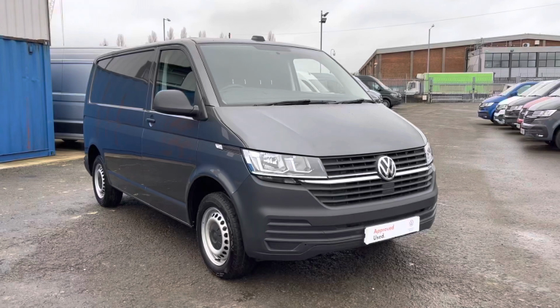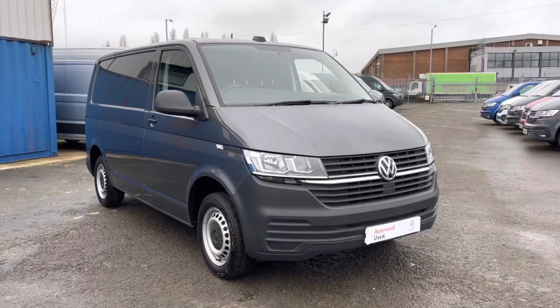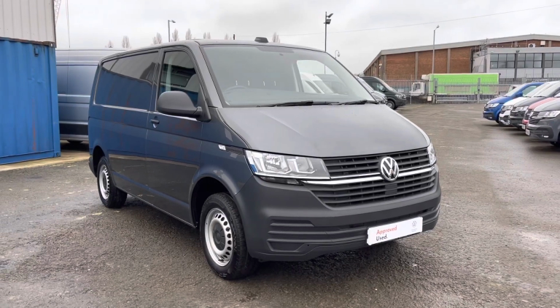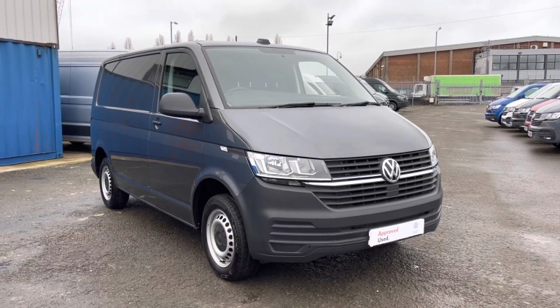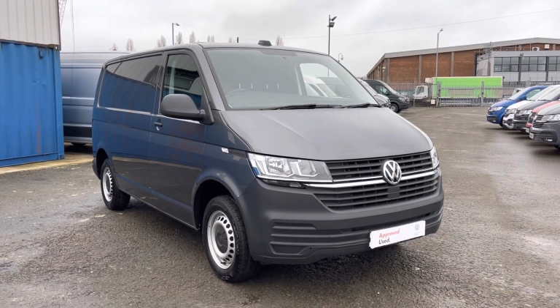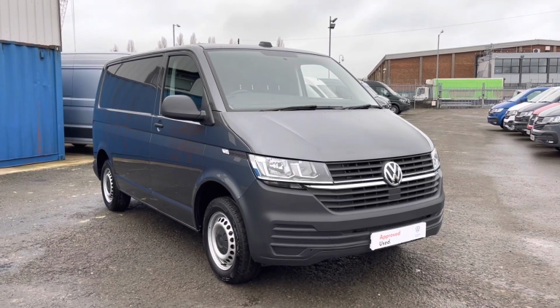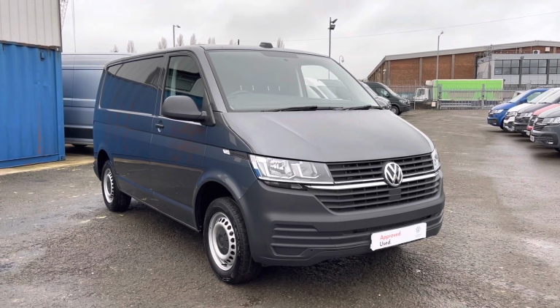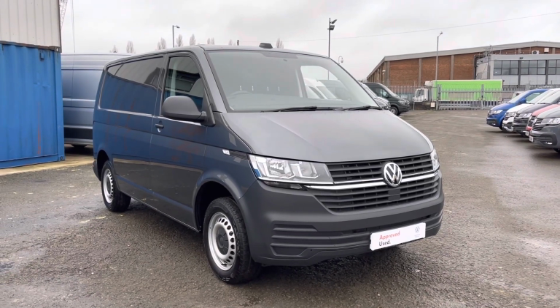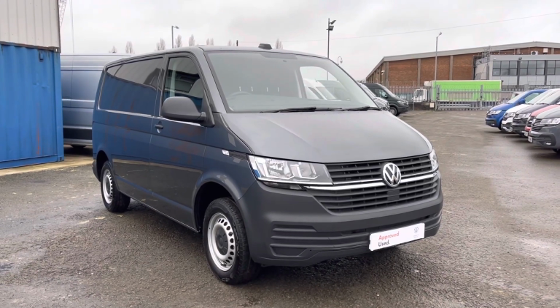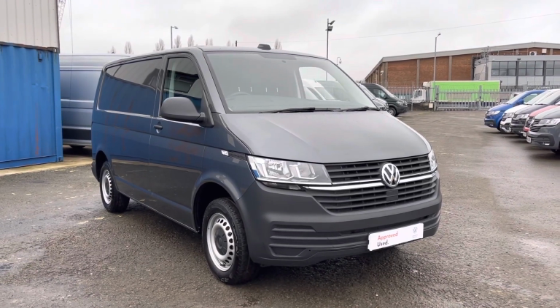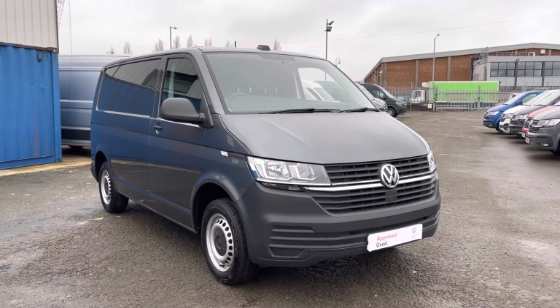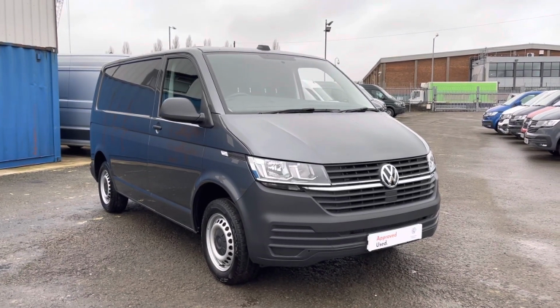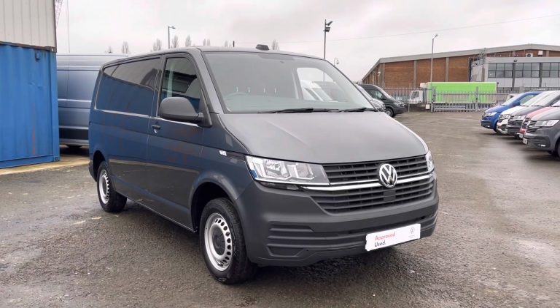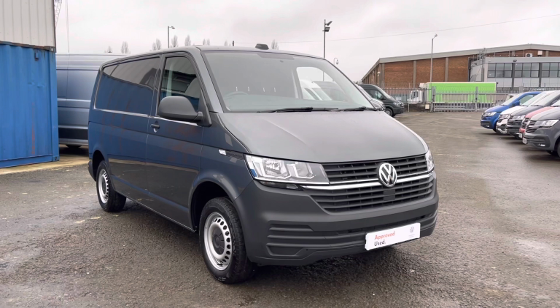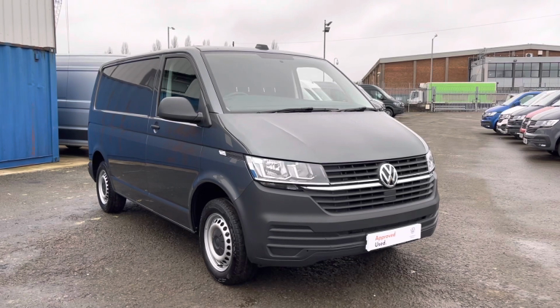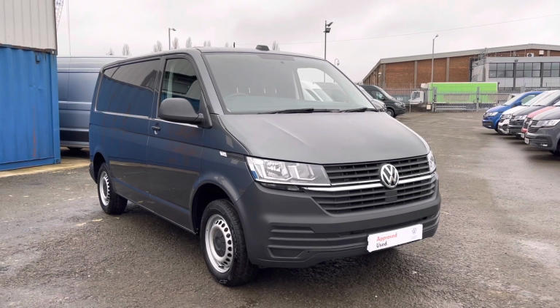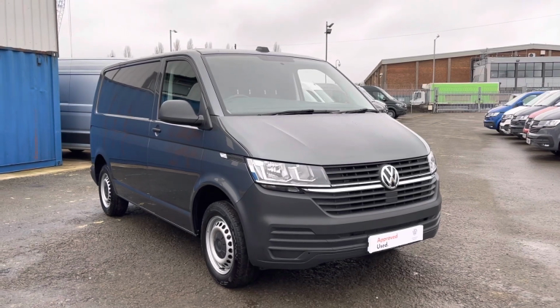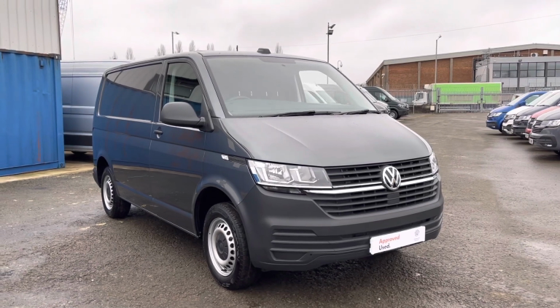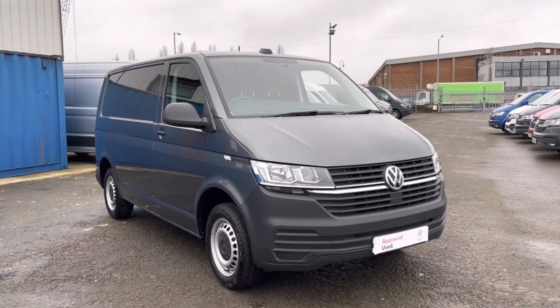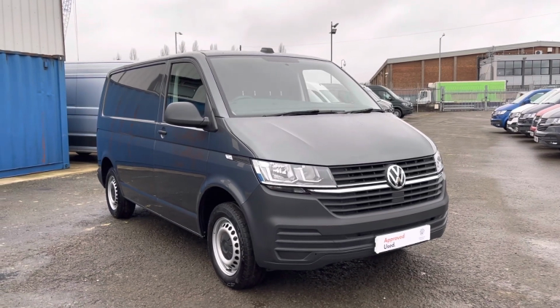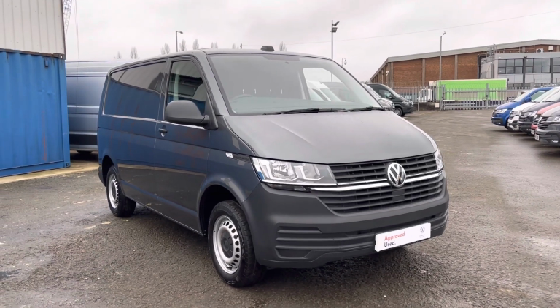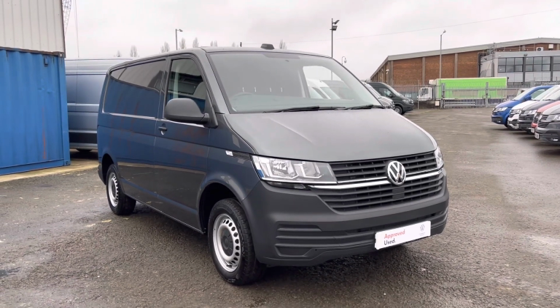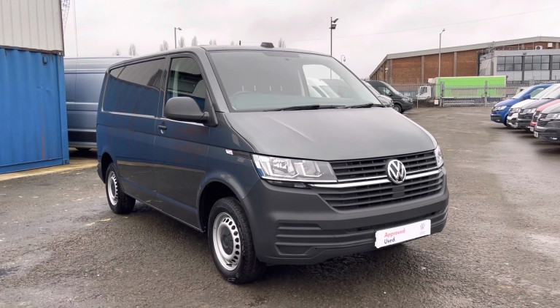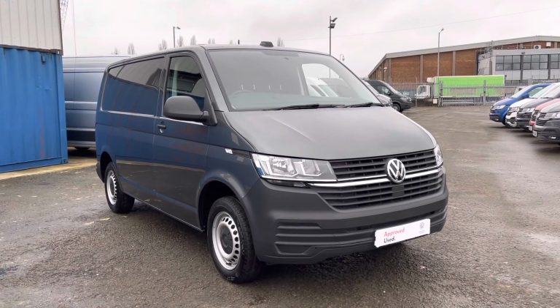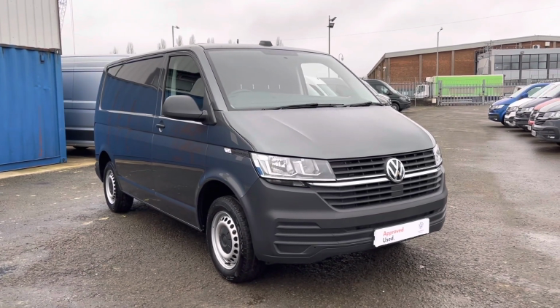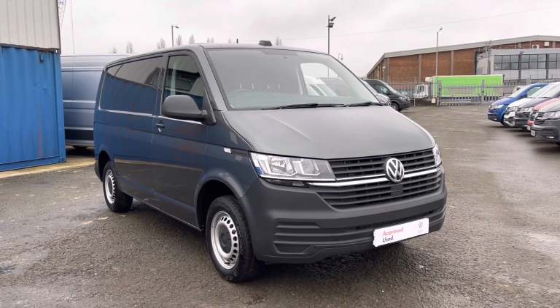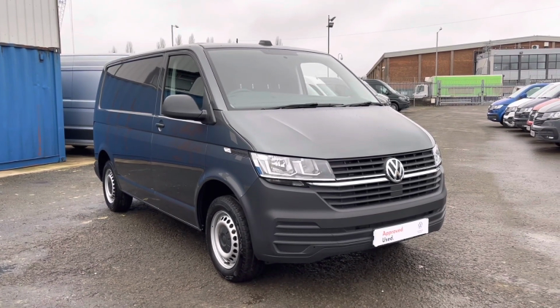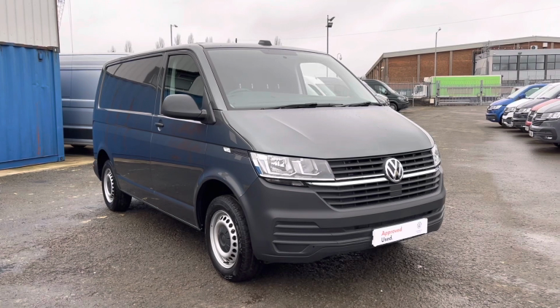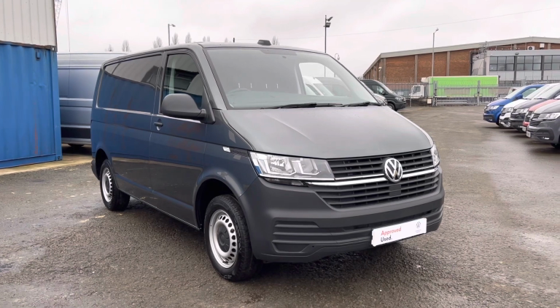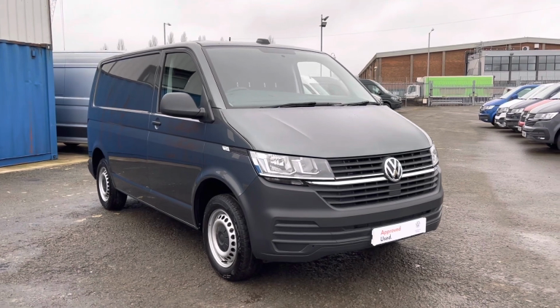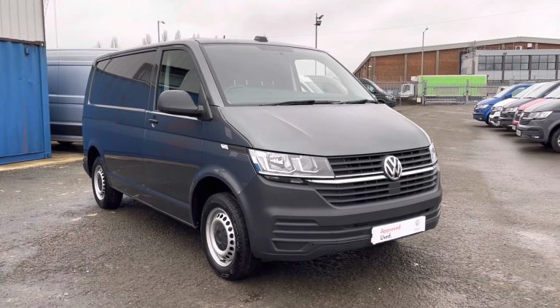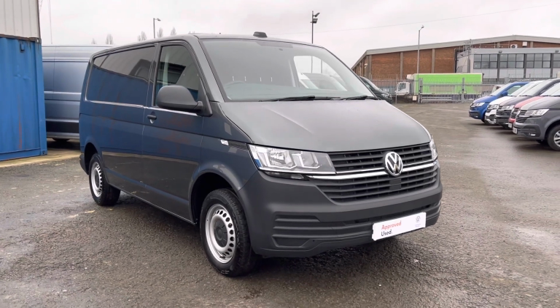Hello and welcome to Vauxhall Van Centre Lancashire. My name's Josh and I'm going to give you a tour of this Vauxhall Vivaro panel van. This is the T28 Startline 110 PS 5-speed manual with the remainder of the manufacturer's warranty until December 2023.